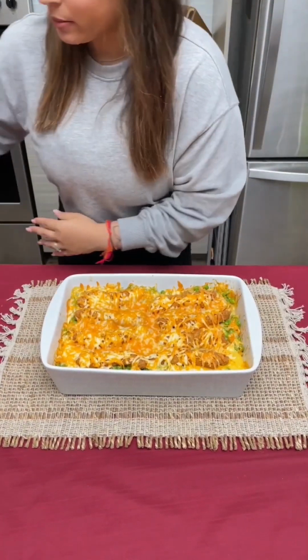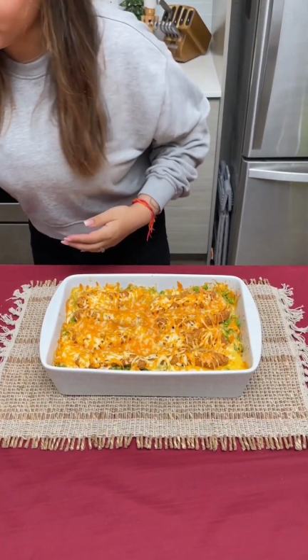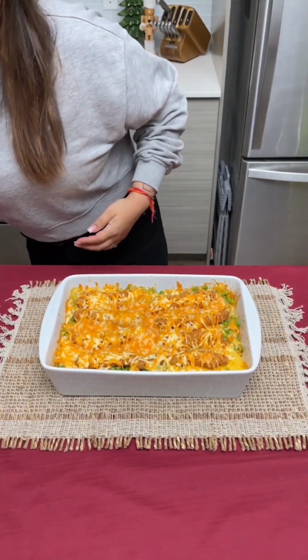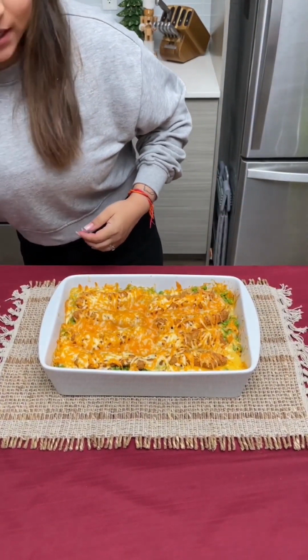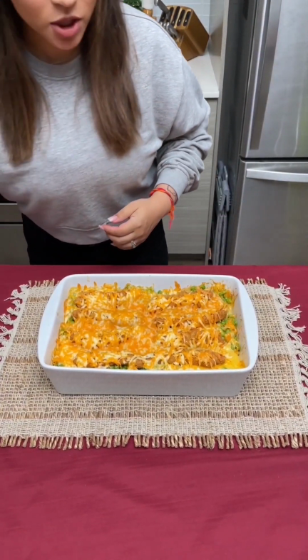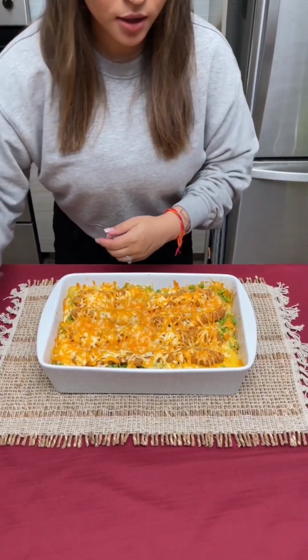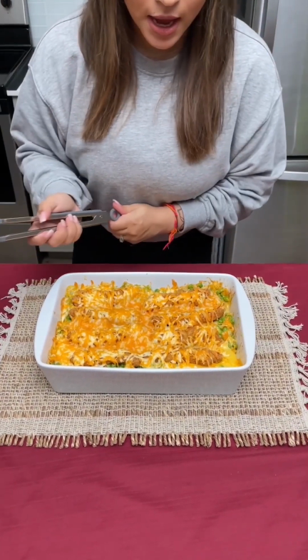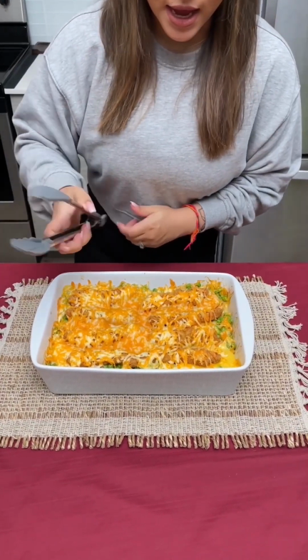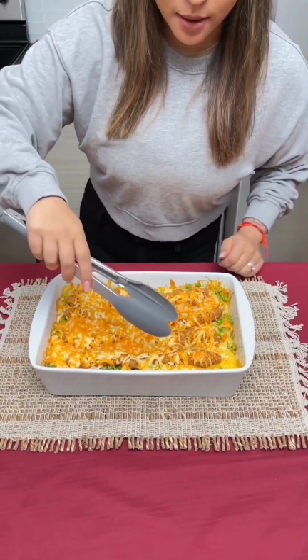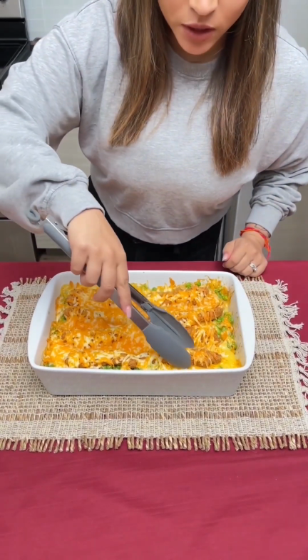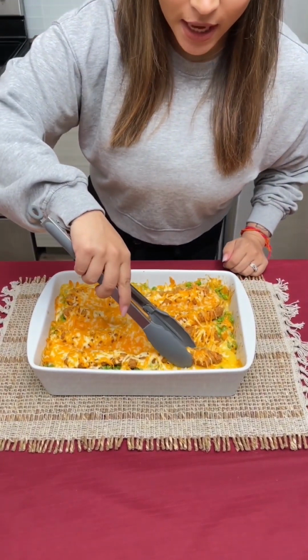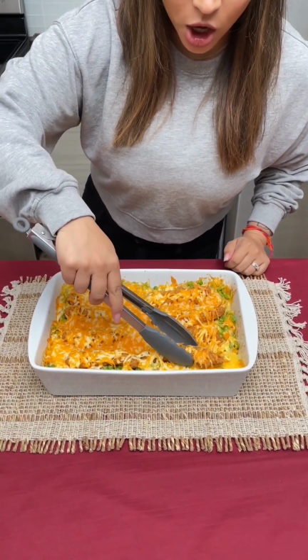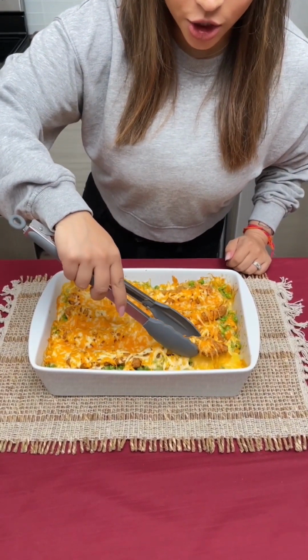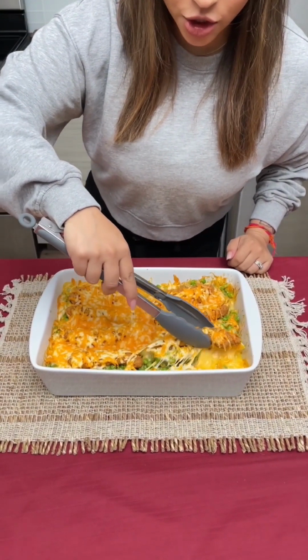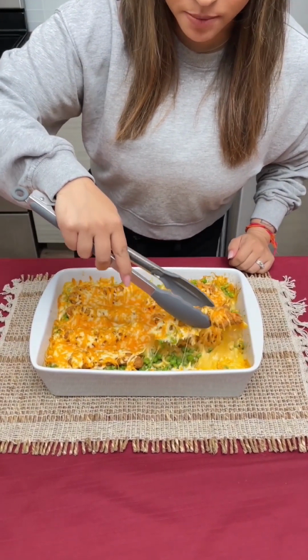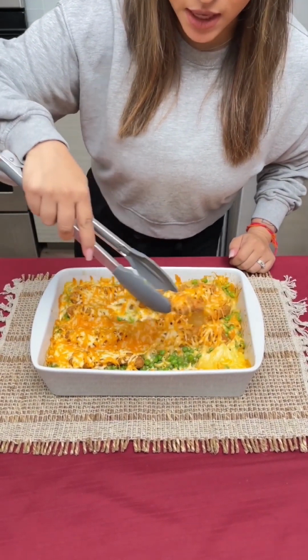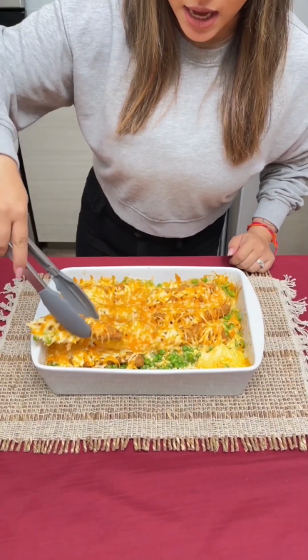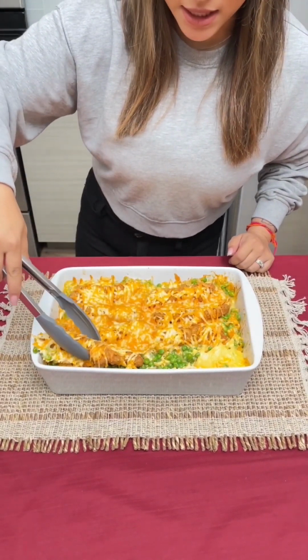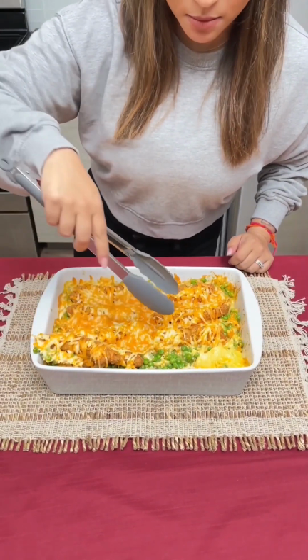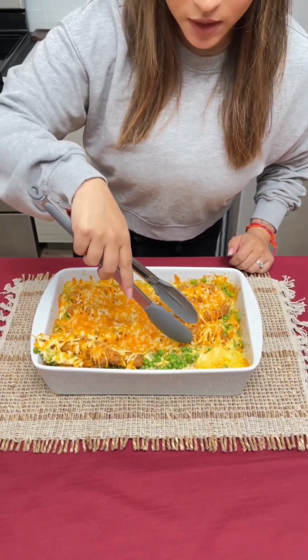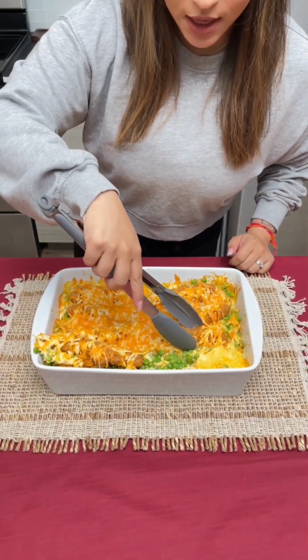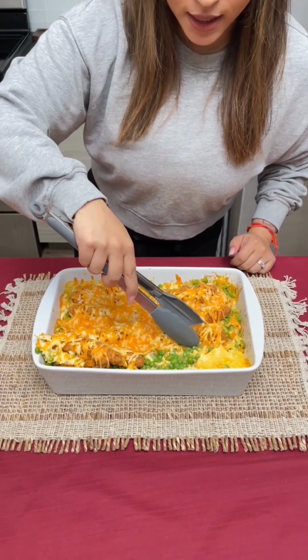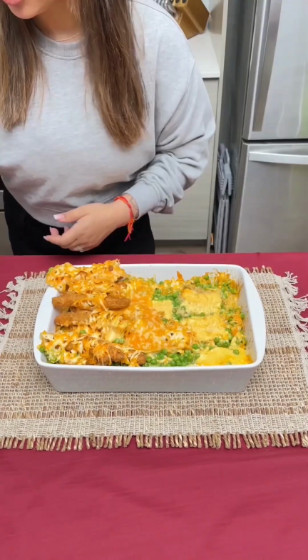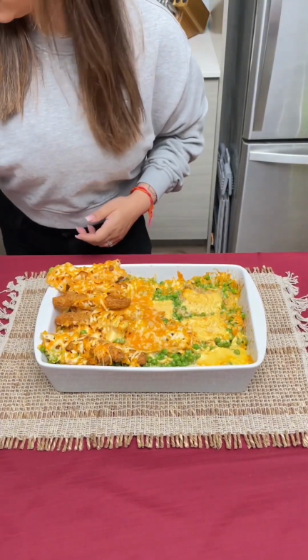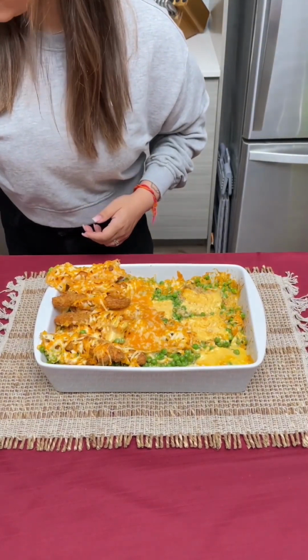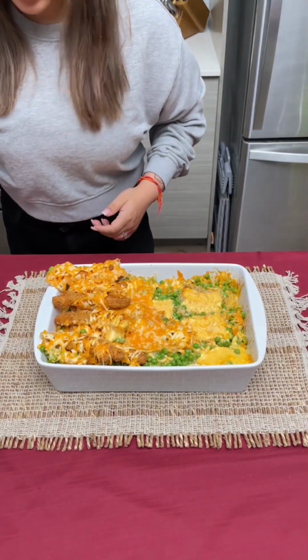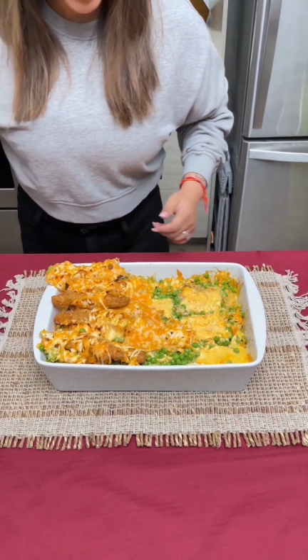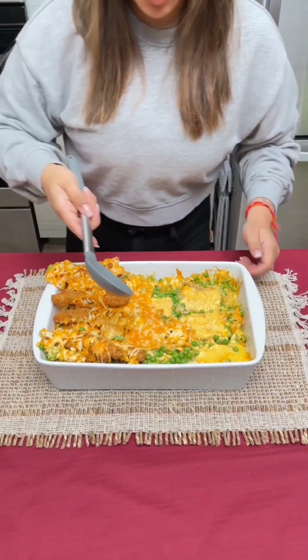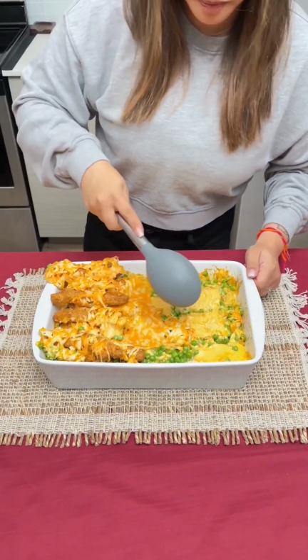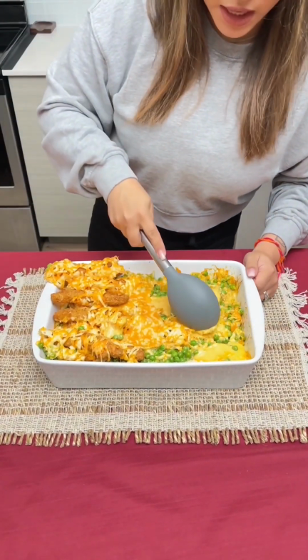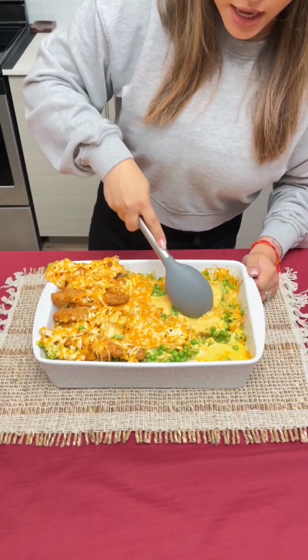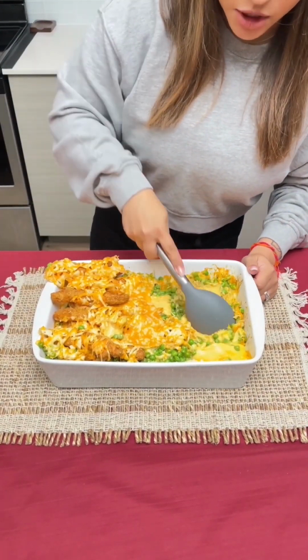It's nice and hot, so what I'm gonna do is take some tongs and remove our chicken strips and set them off to the side. Now I'm gonna go in with a big spoon and see if I can mix in more of this Velveeta cheese and make it nice and creamy.